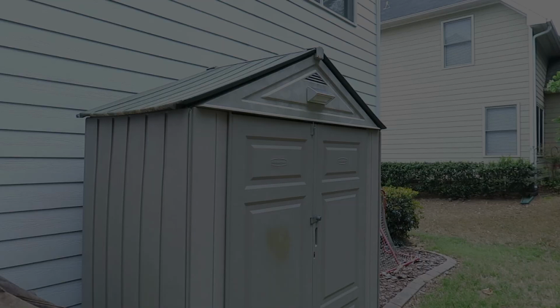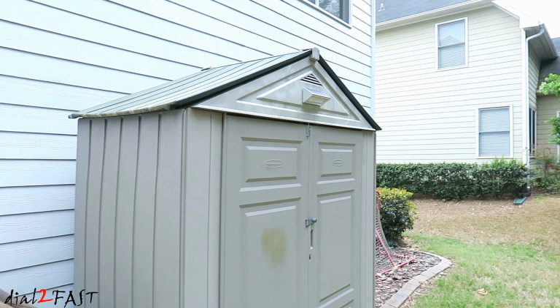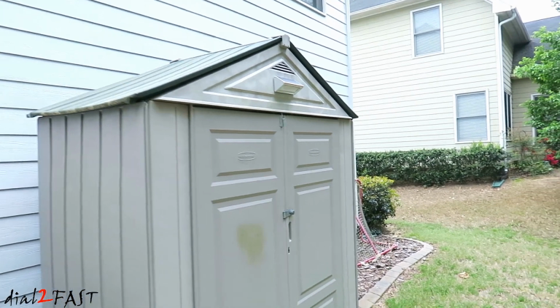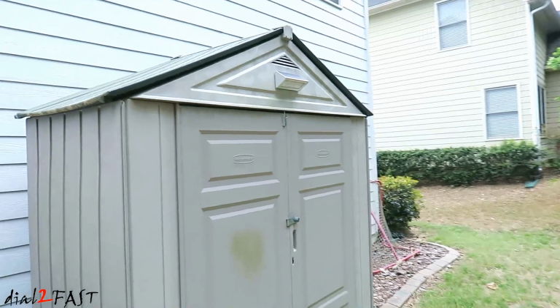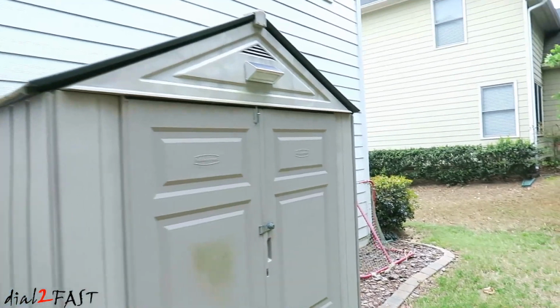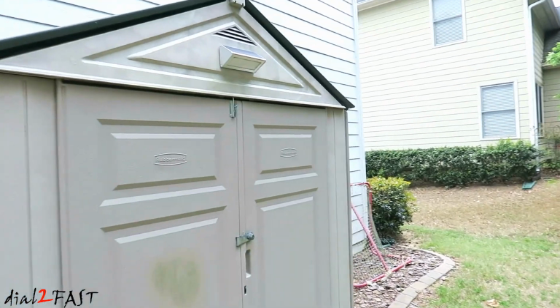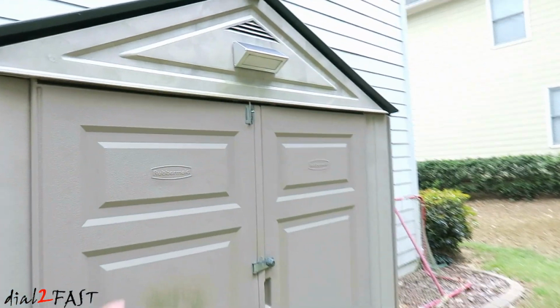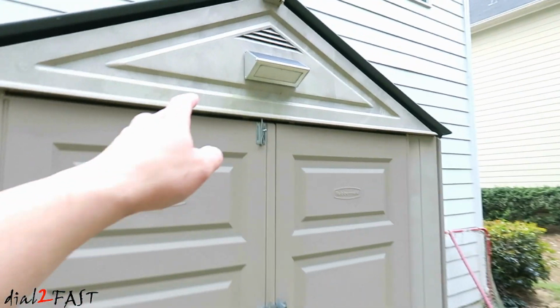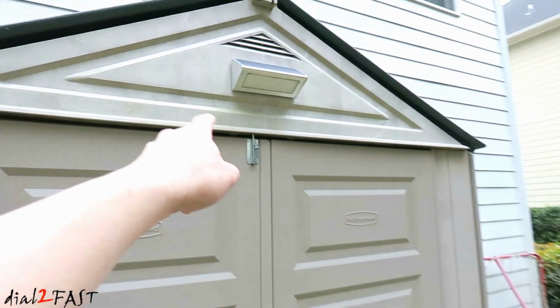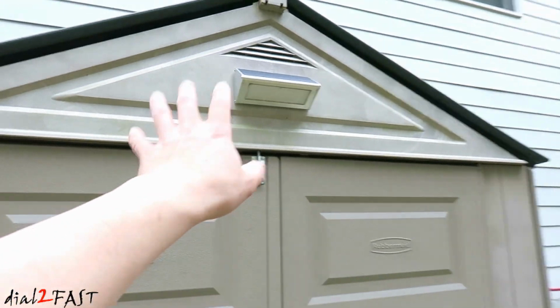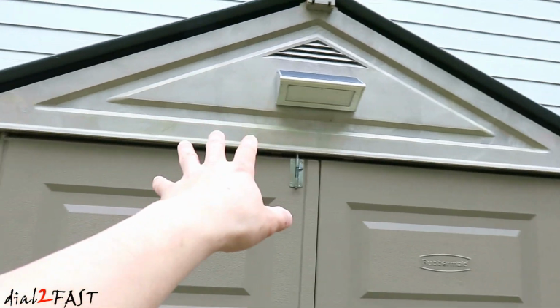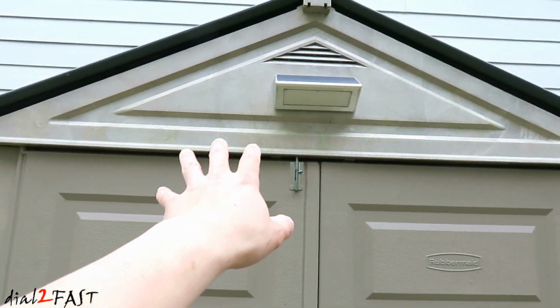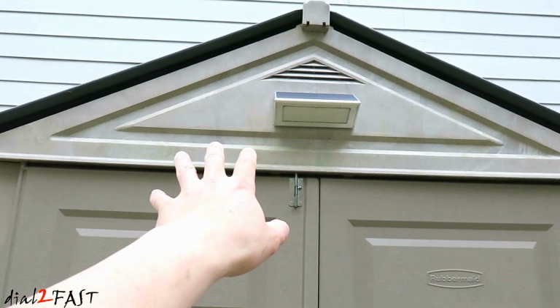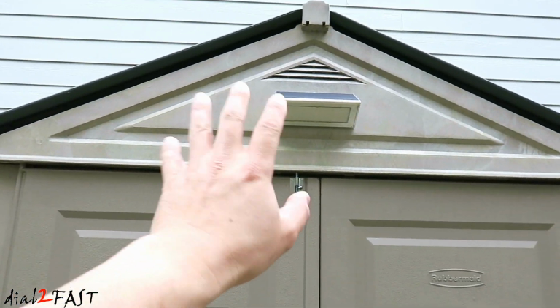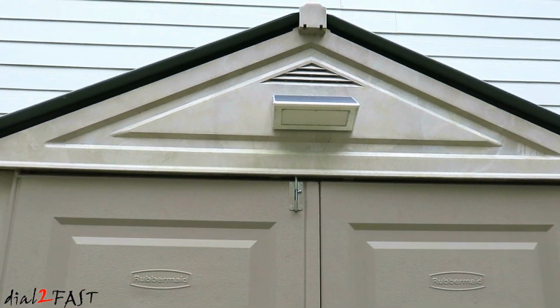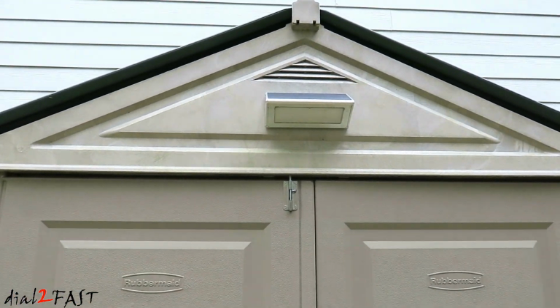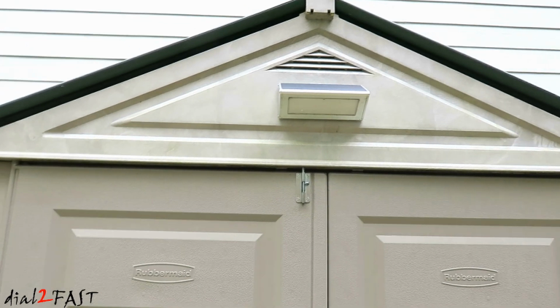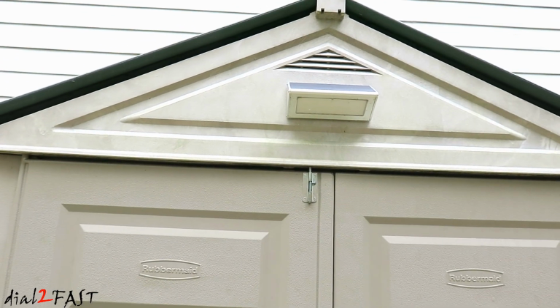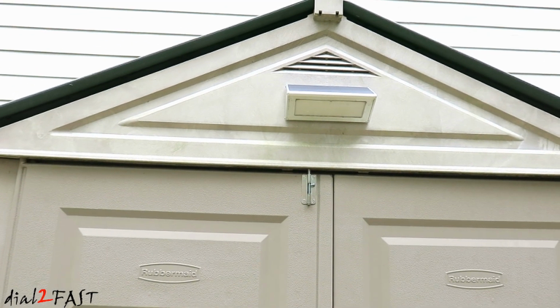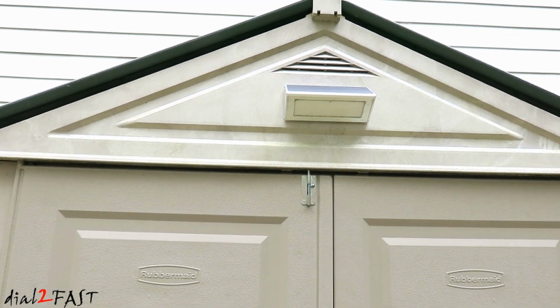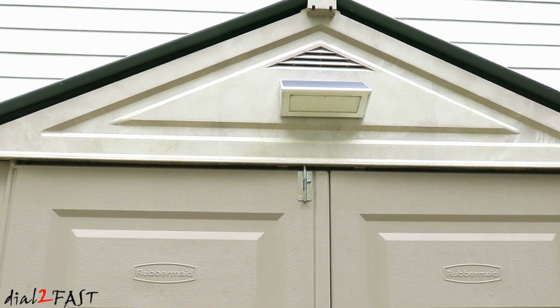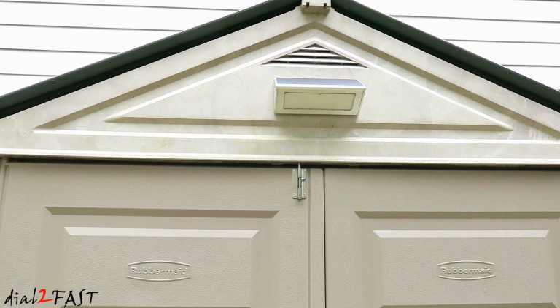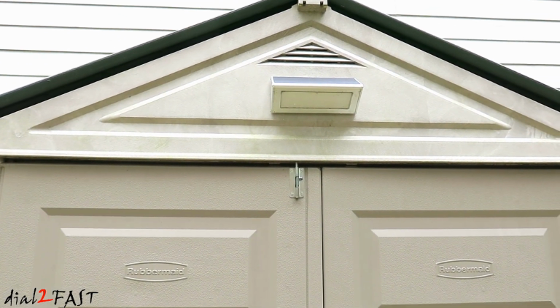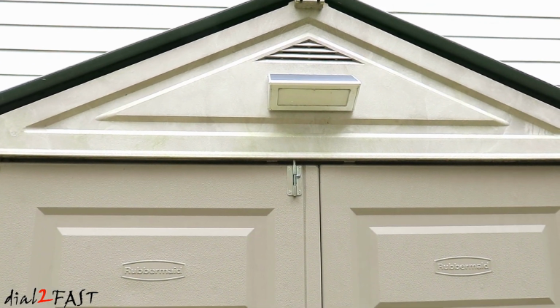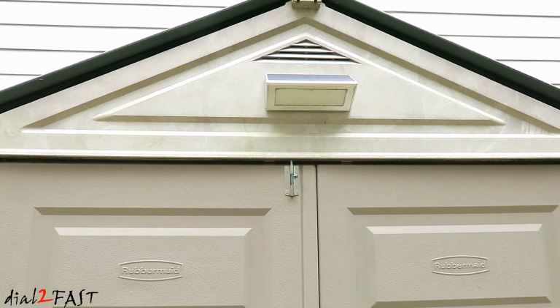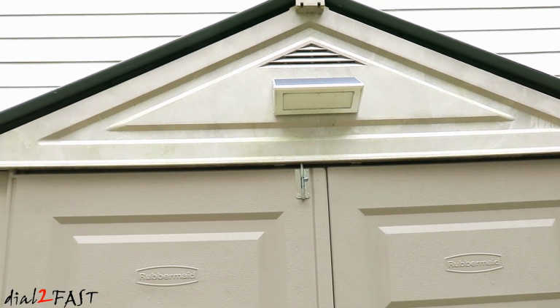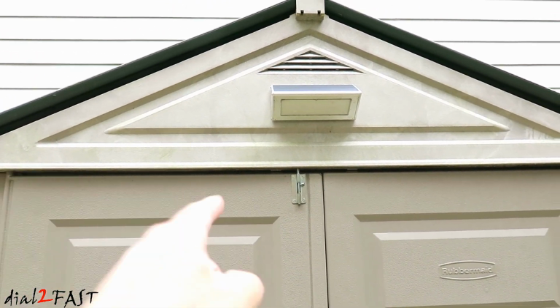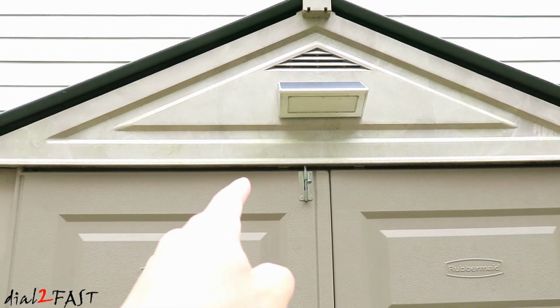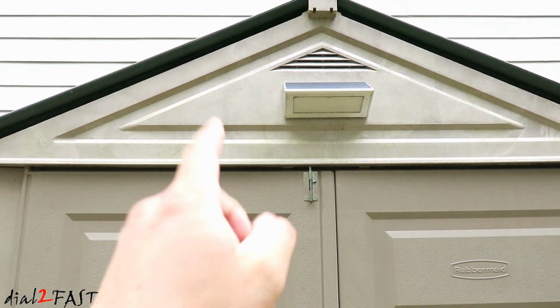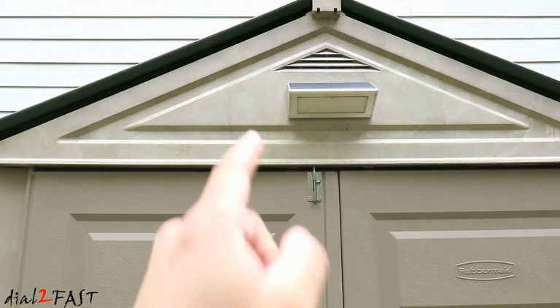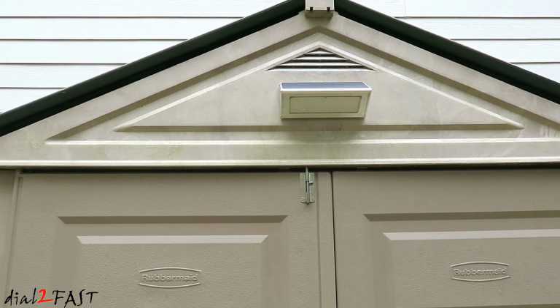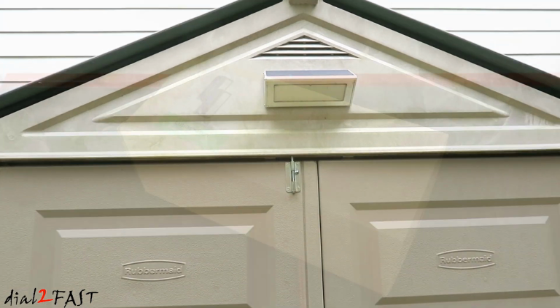Hello viewers, in today's video I will be replacing the solar light I have on my shed. I've had this for only about a year but it died recently — it doesn't light up anymore at night. So I'm going to remove this one and show you the new one I just picked up.